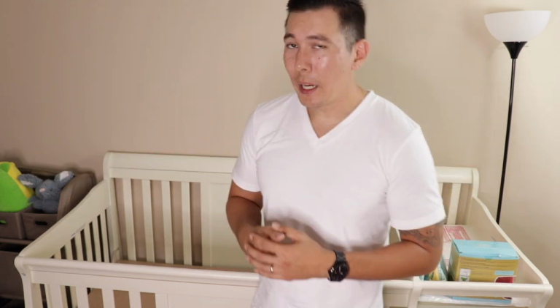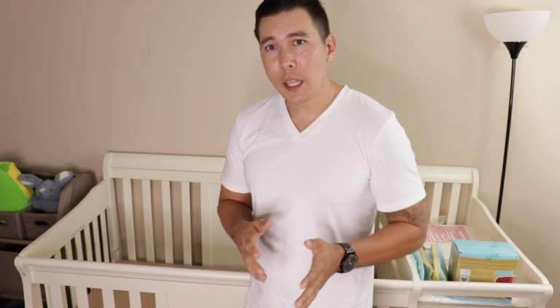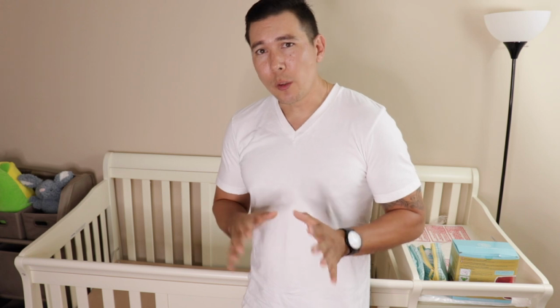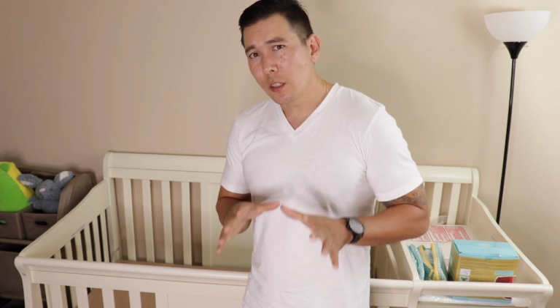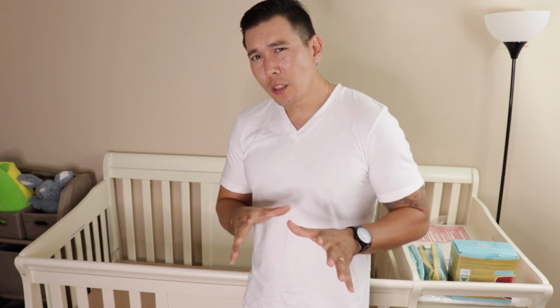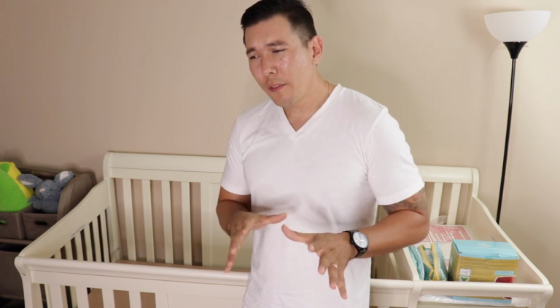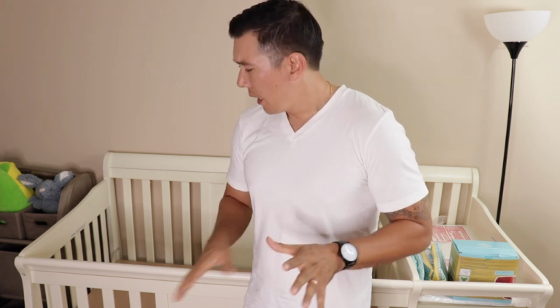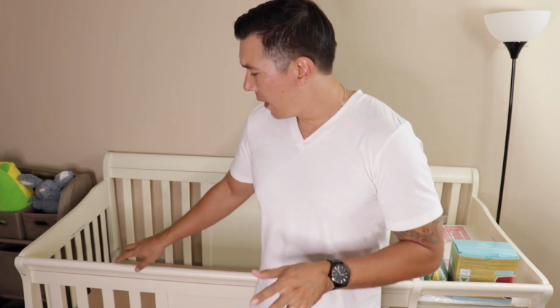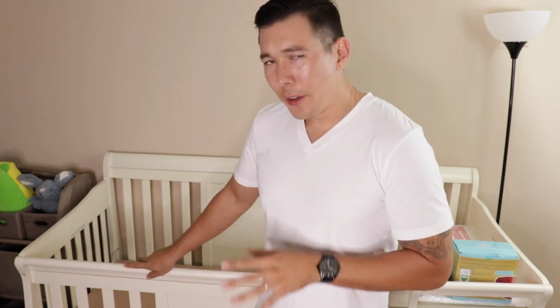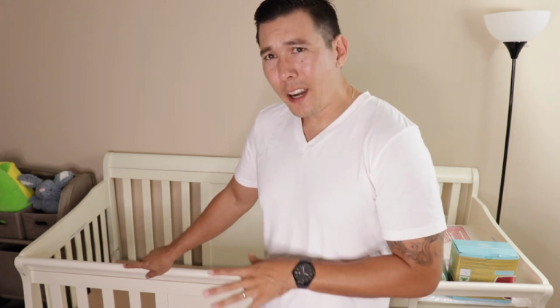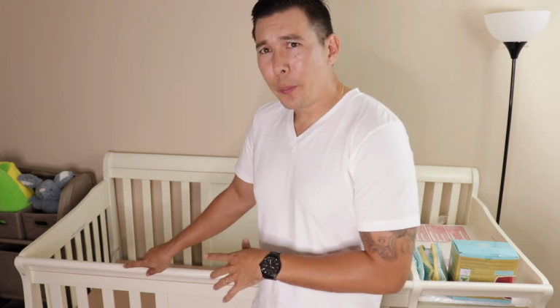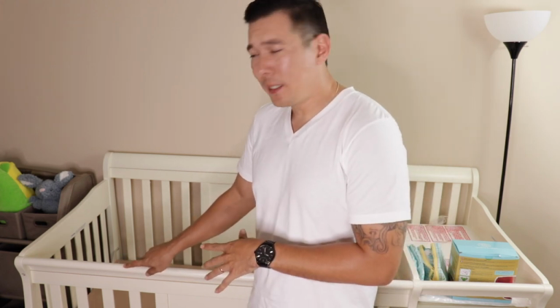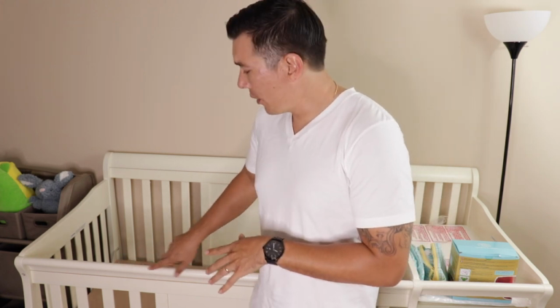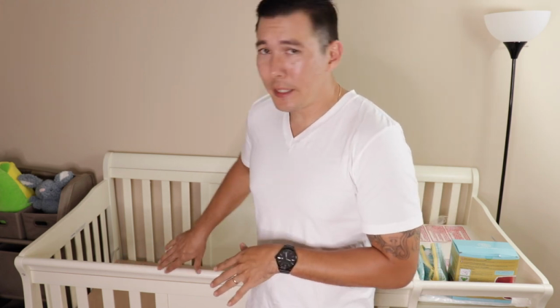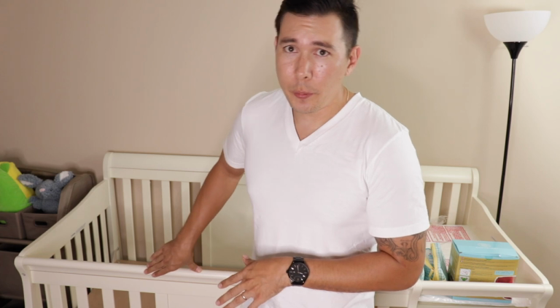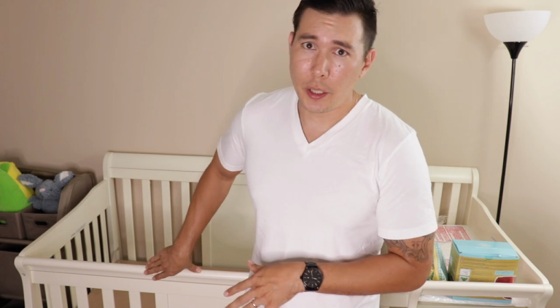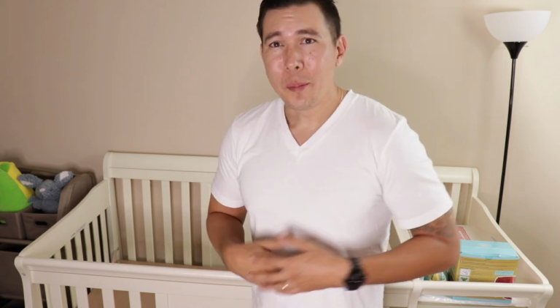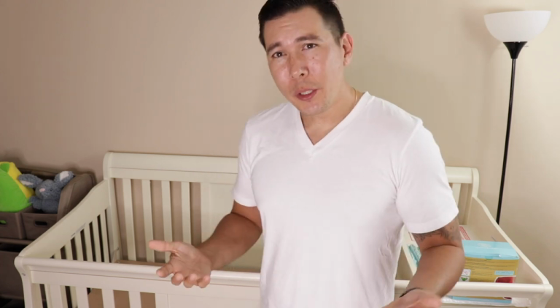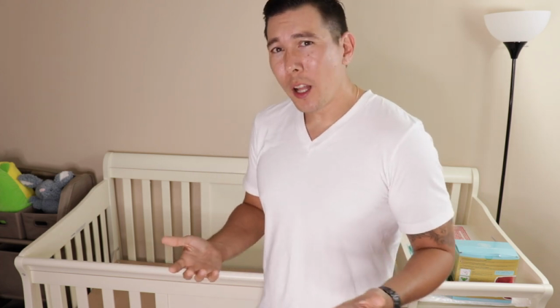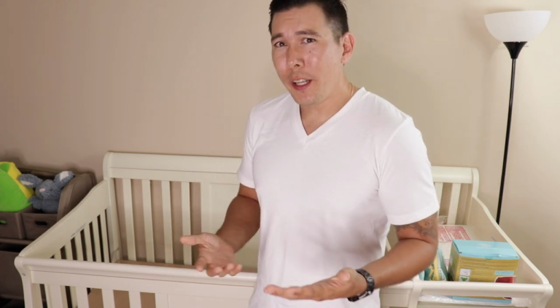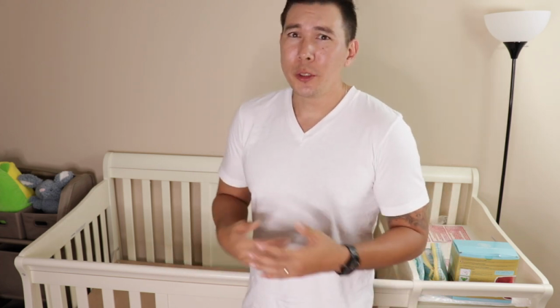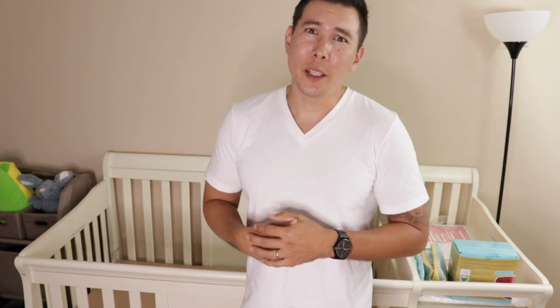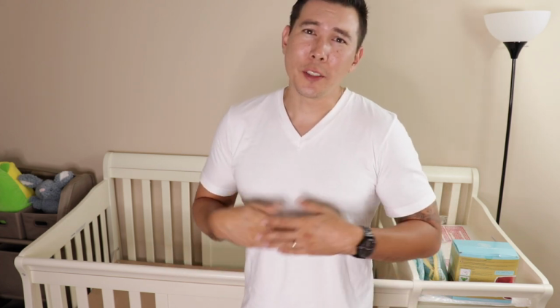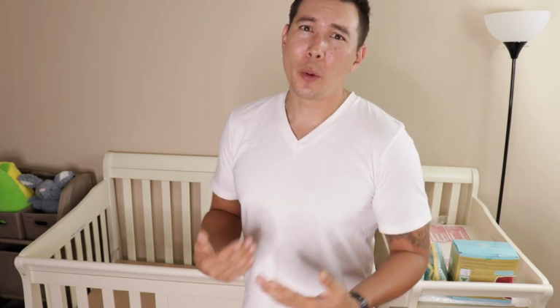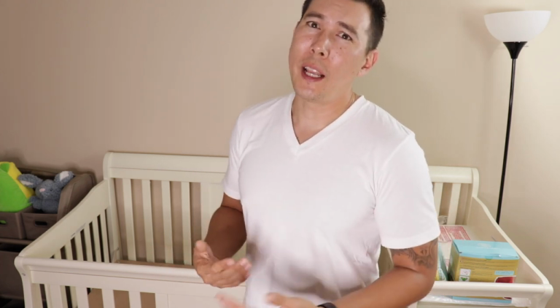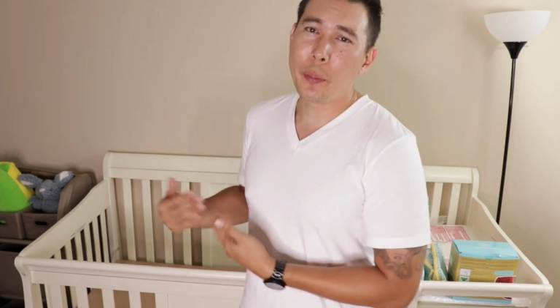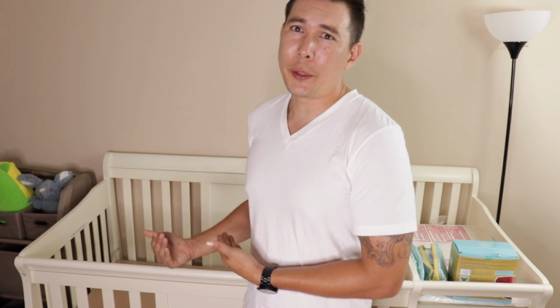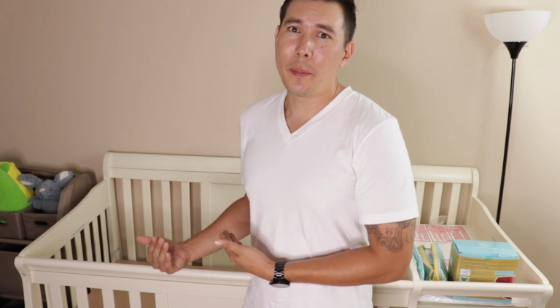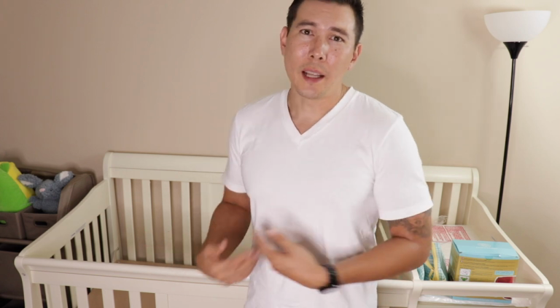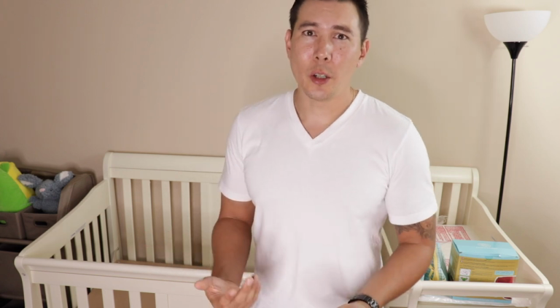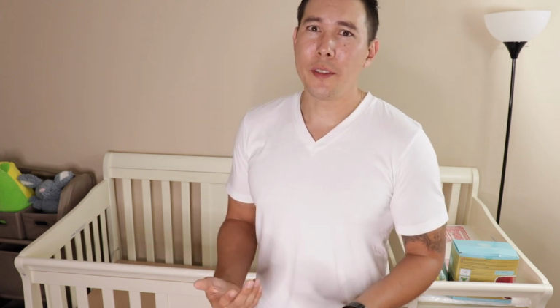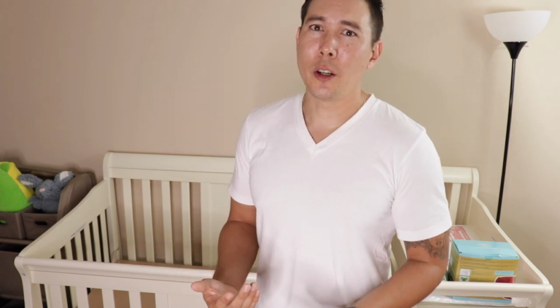I will tell you that the wood is a little soft, and if you're not careful when you're putting this together, you're going to dent up your wood. I will be doing a follow-up video shortly after she's born and we put her in the crib, and I'll let you know how everything goes.